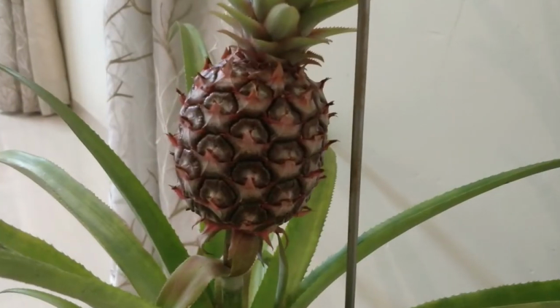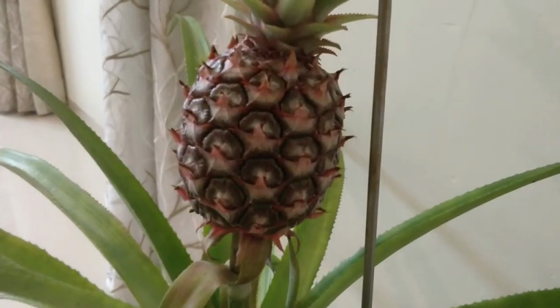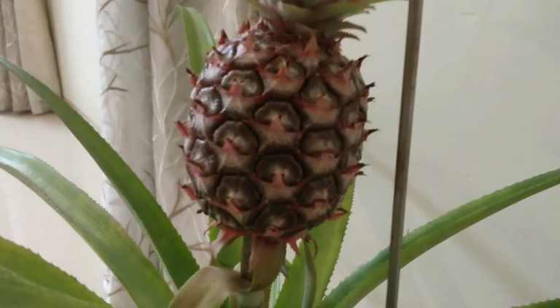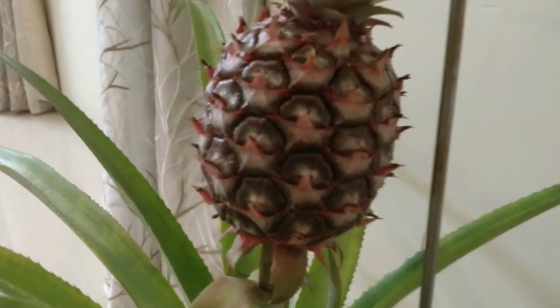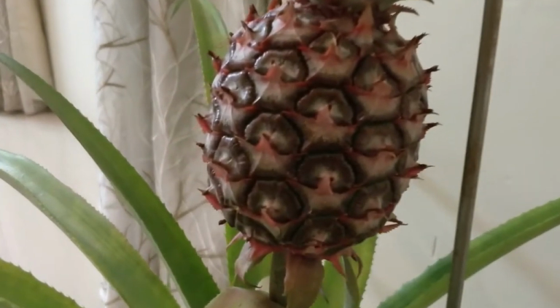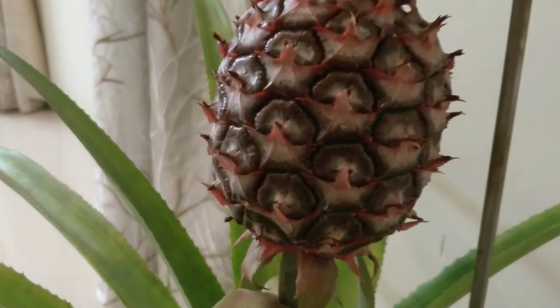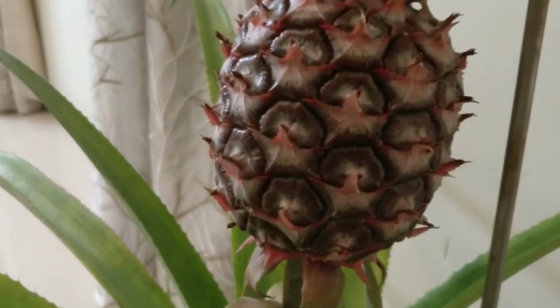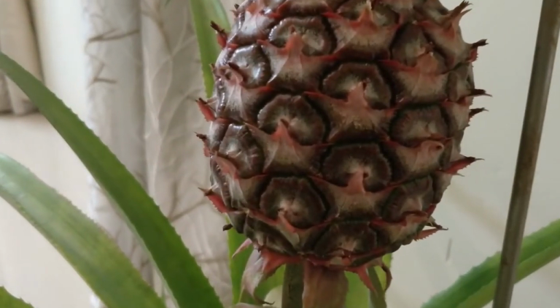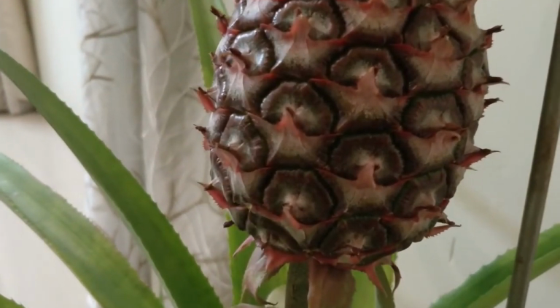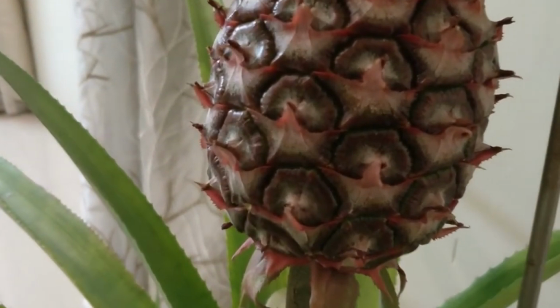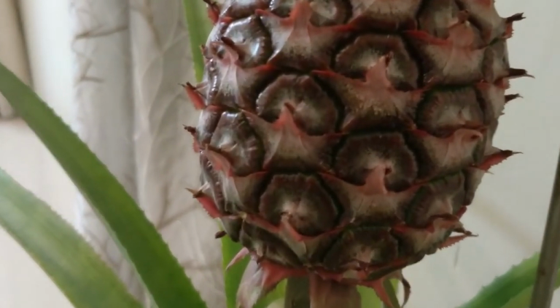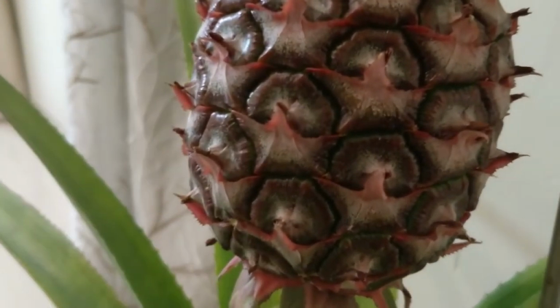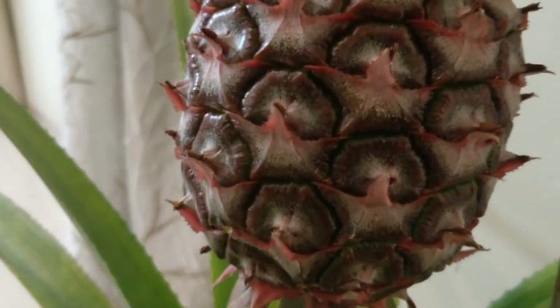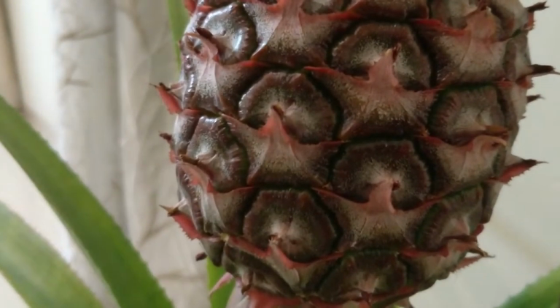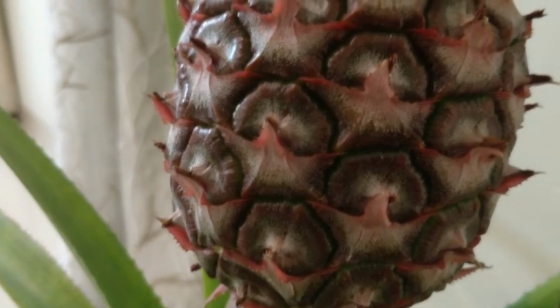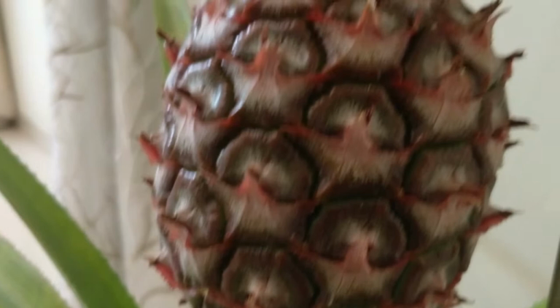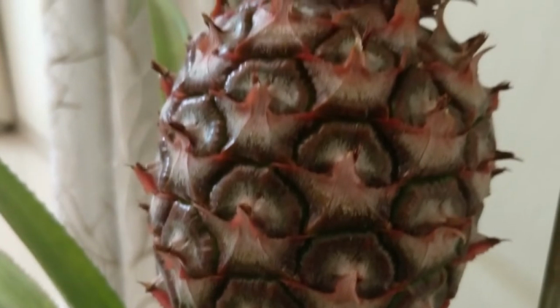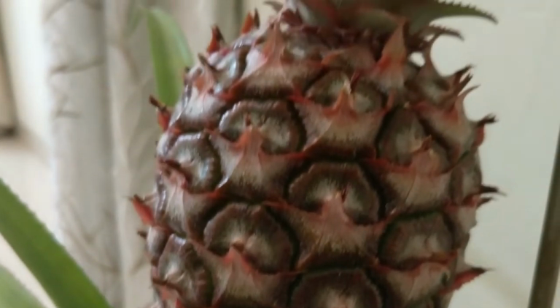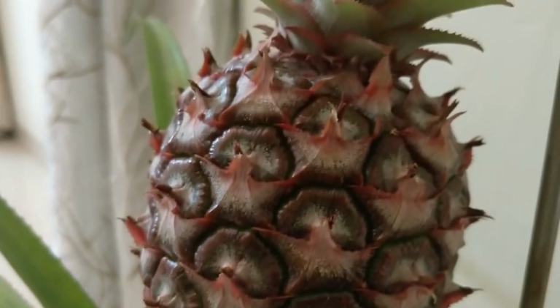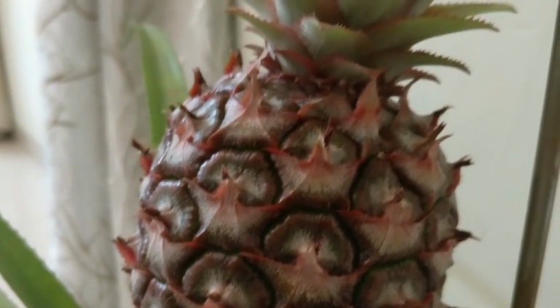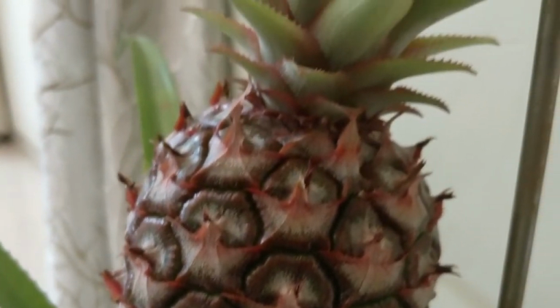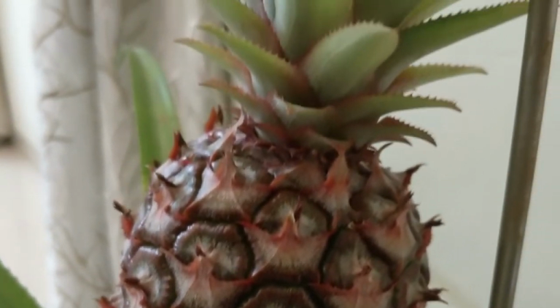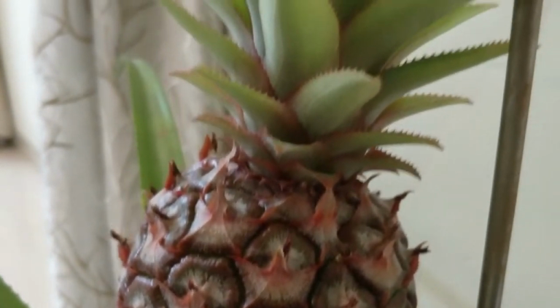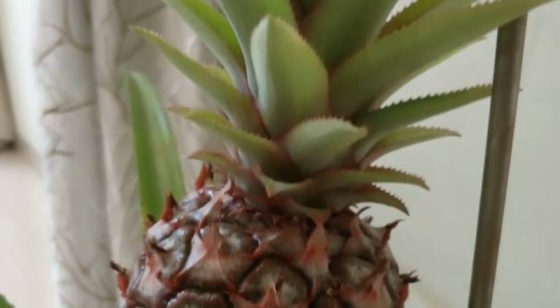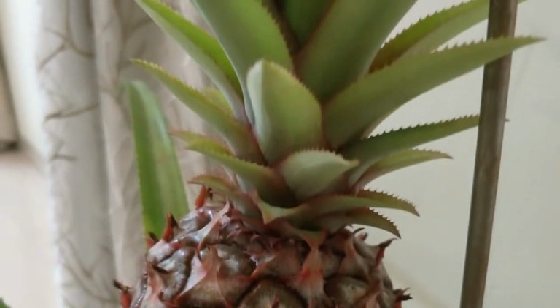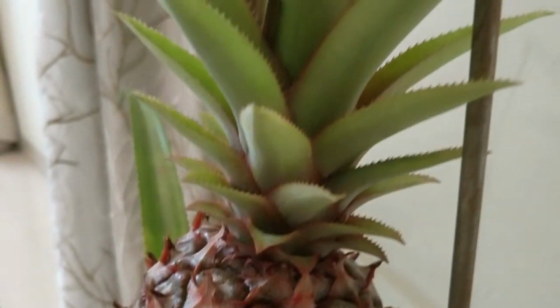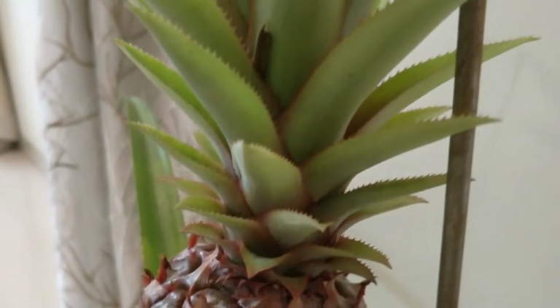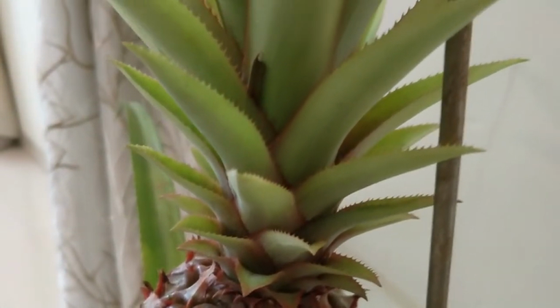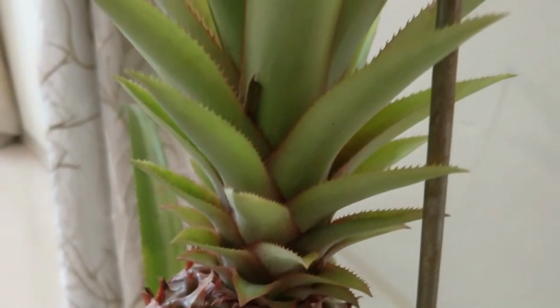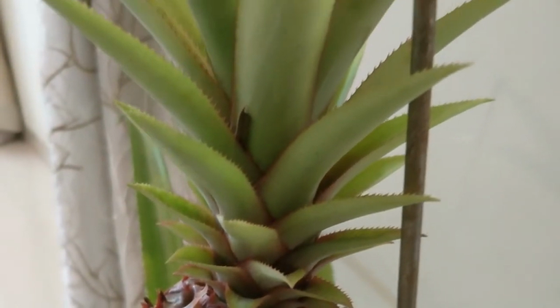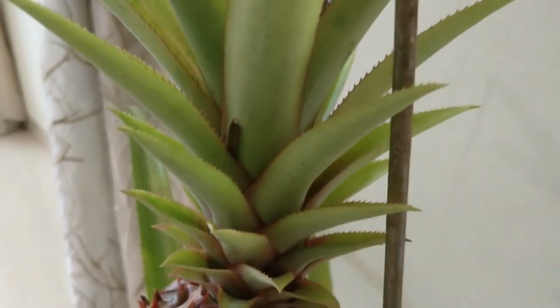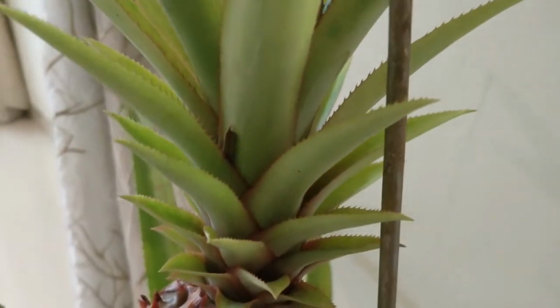Two months ago, my pineapple looked like this. It was reddish in color, which indicates that there is still some time before it is ready to harvest.